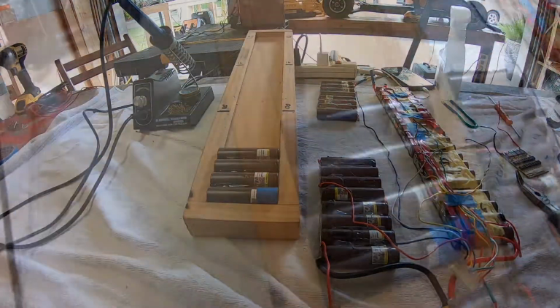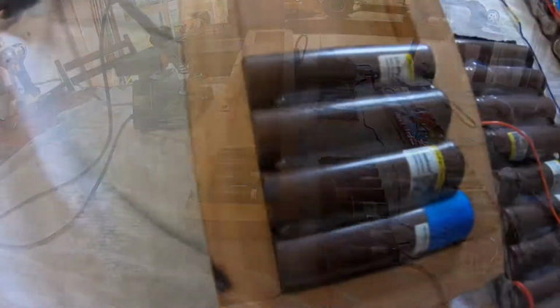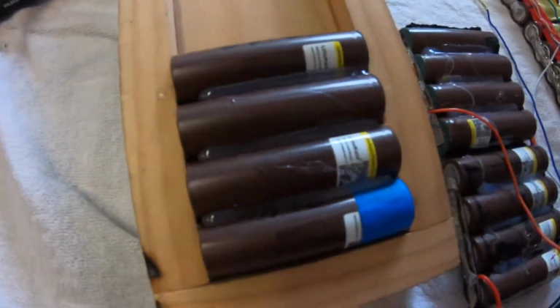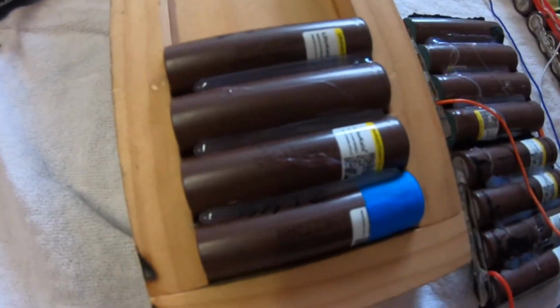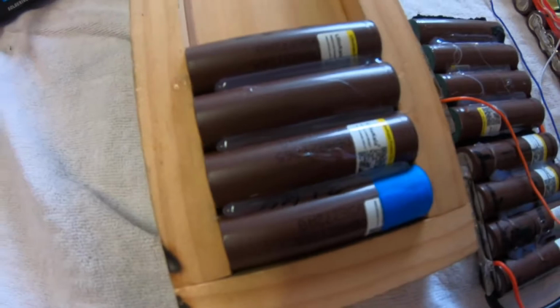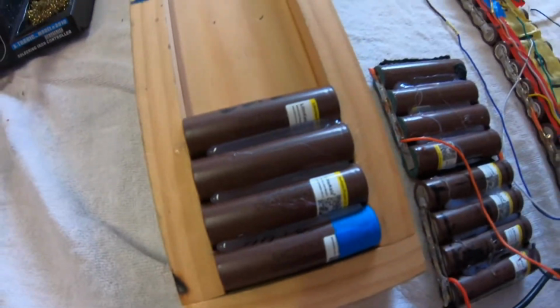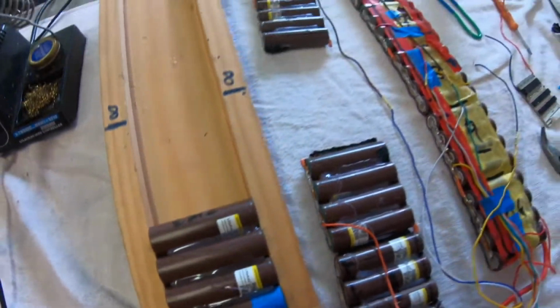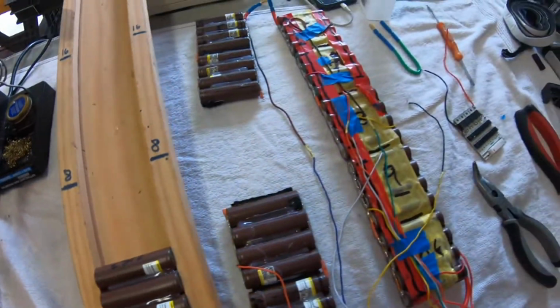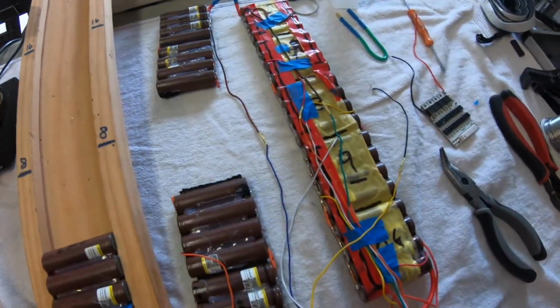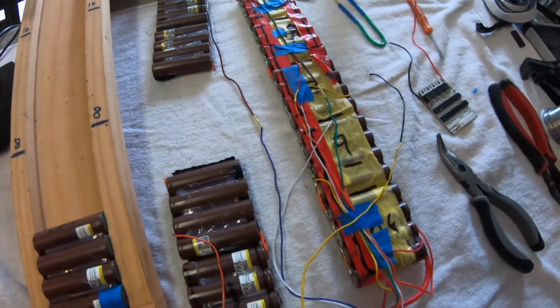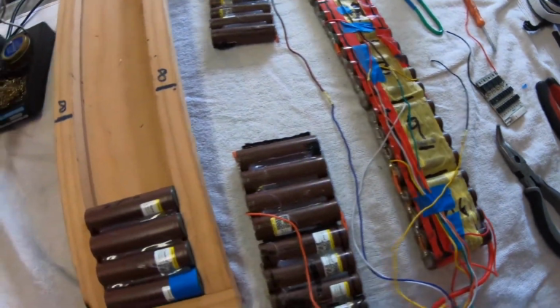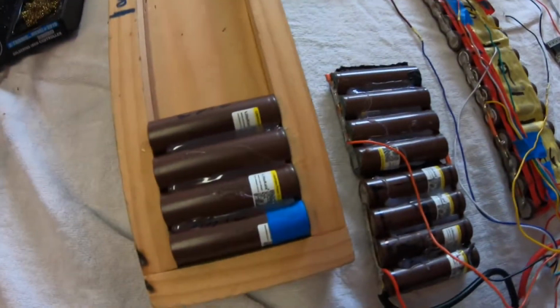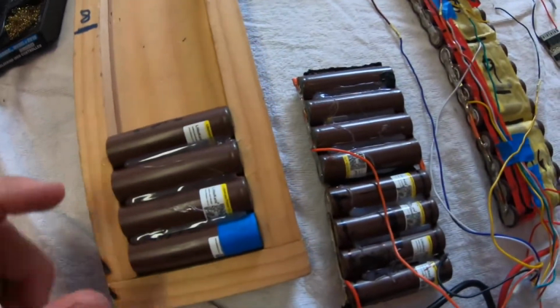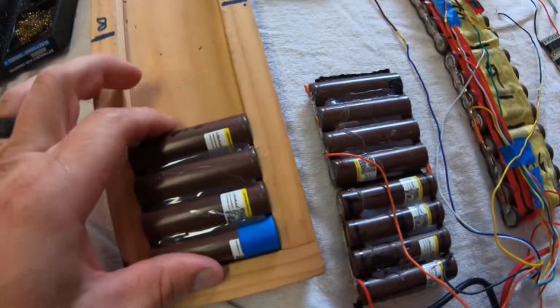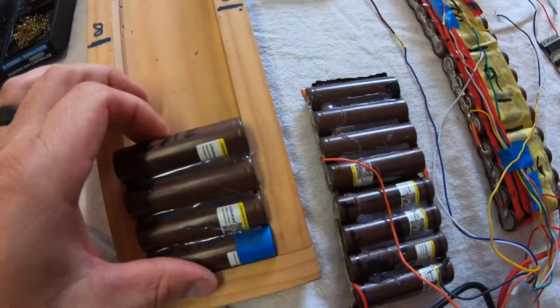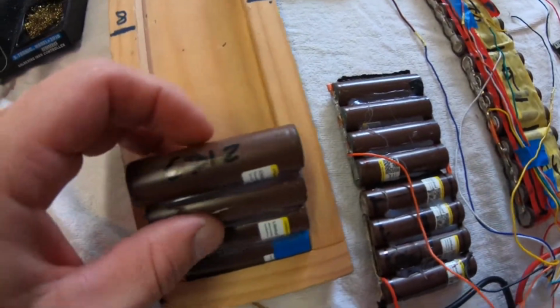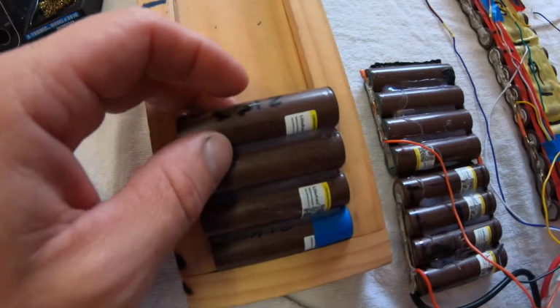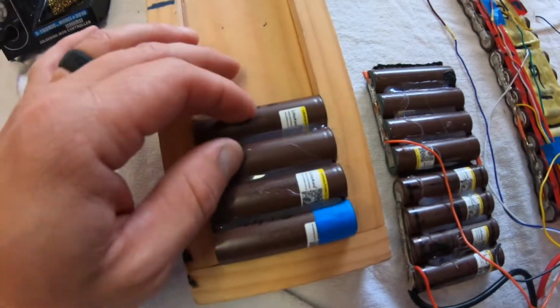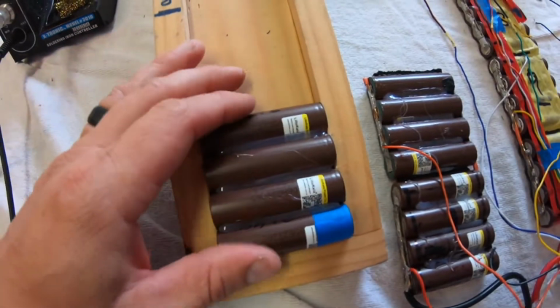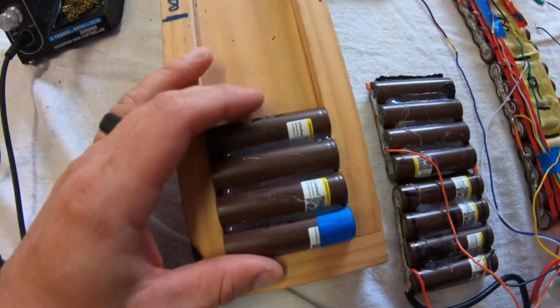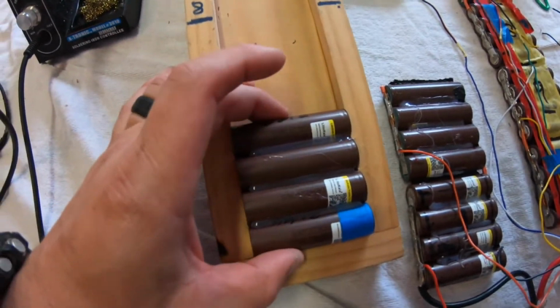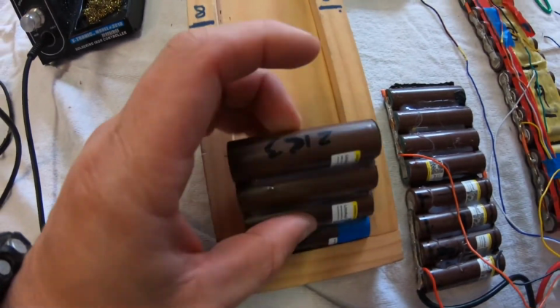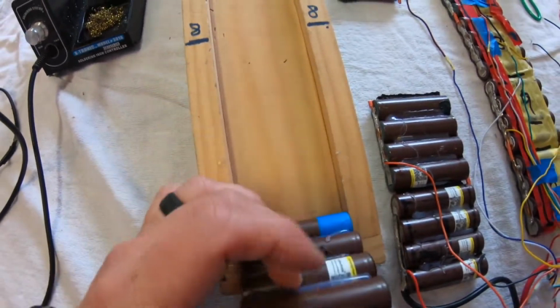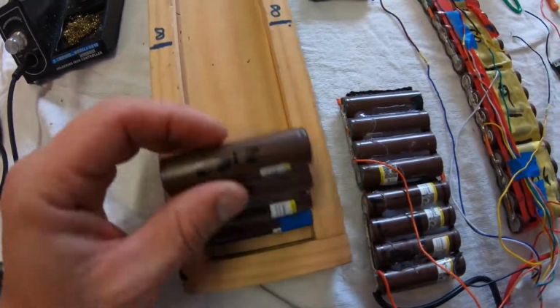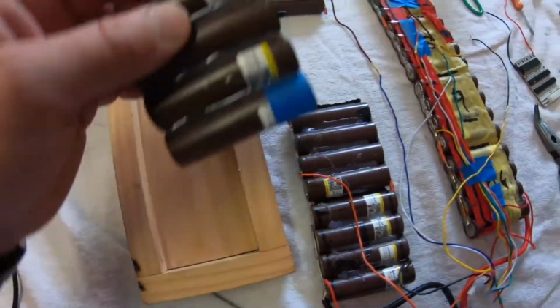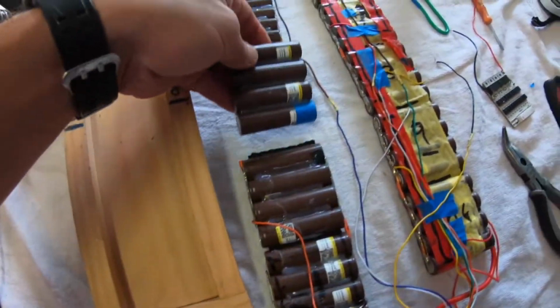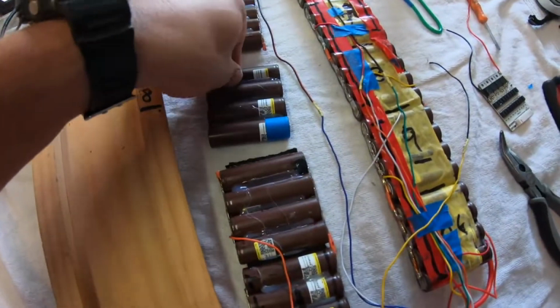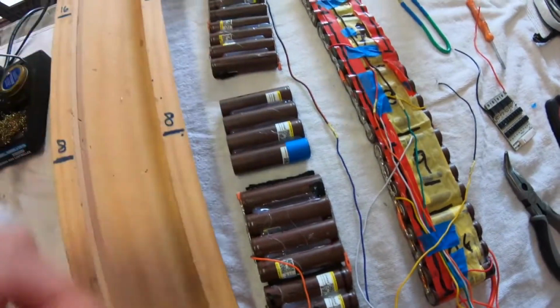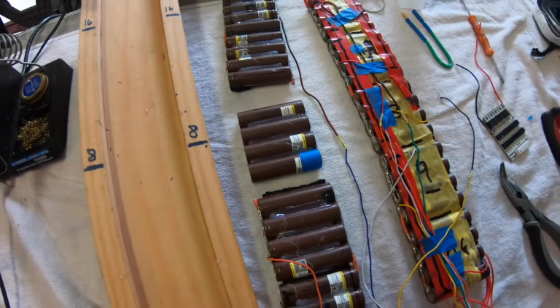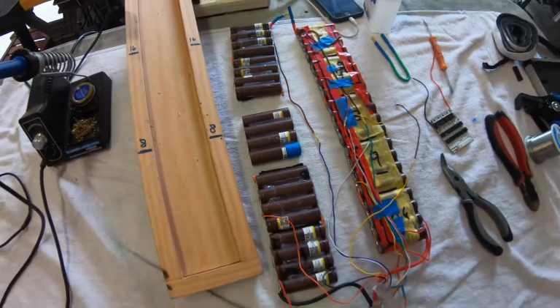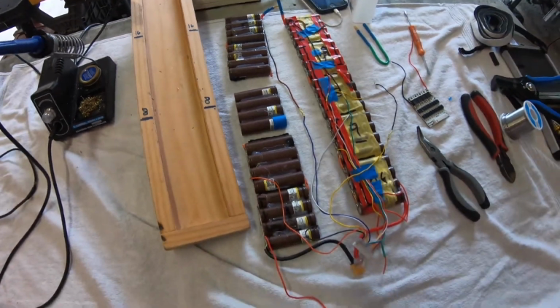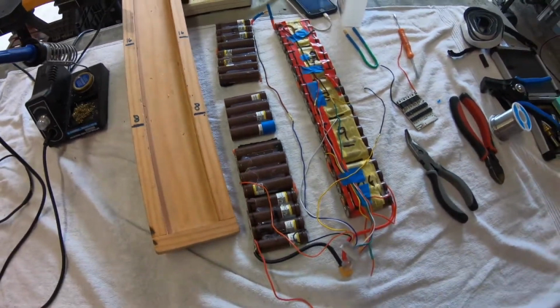When replacing a cell within a power pack, make sure that you use similar or identical 18650s to build your new replacement cell.